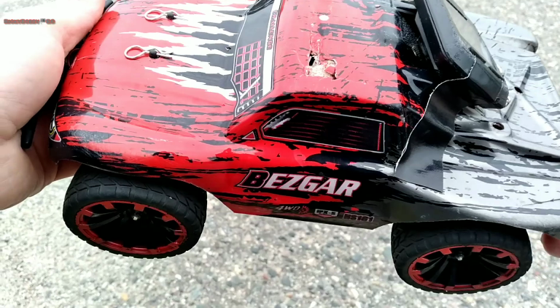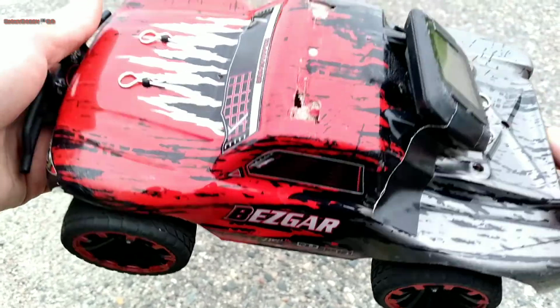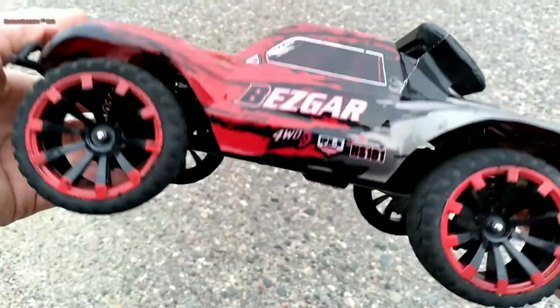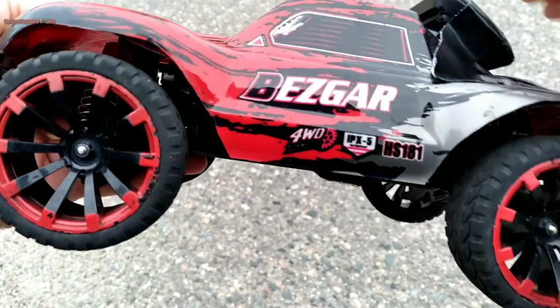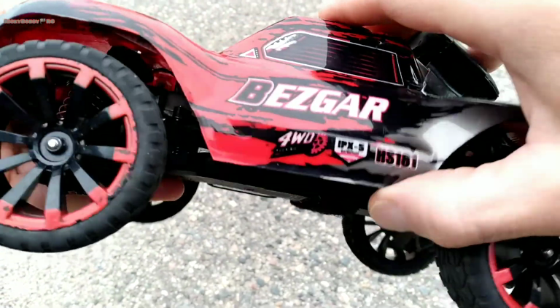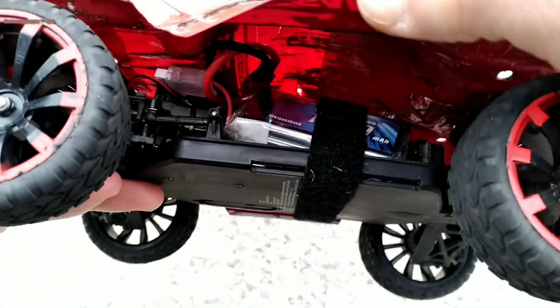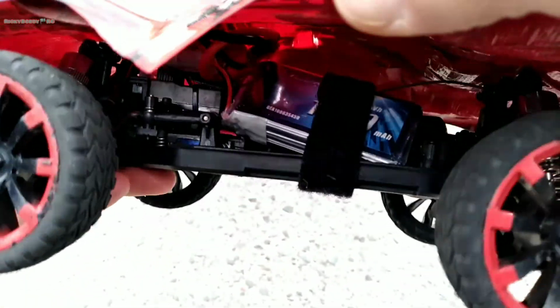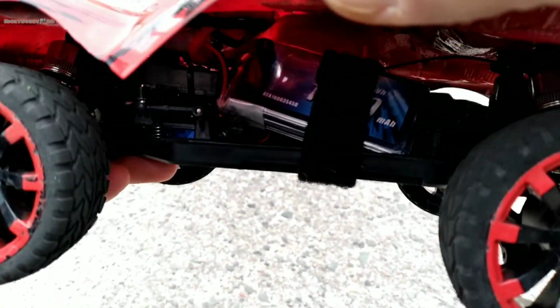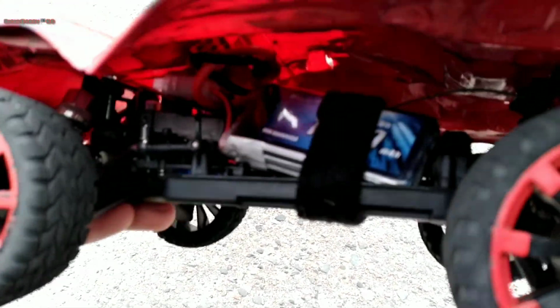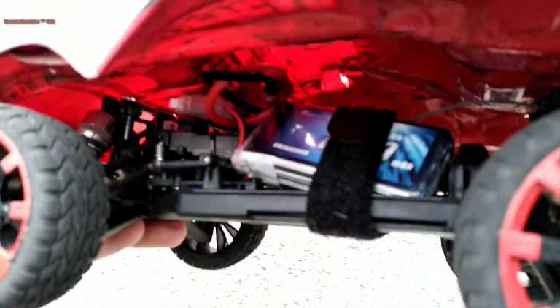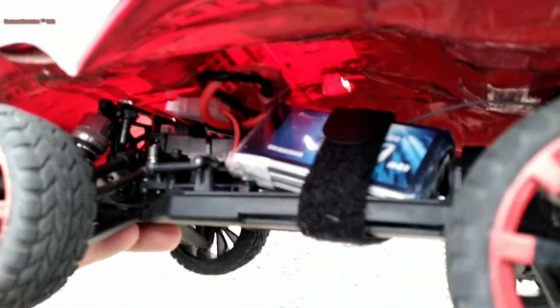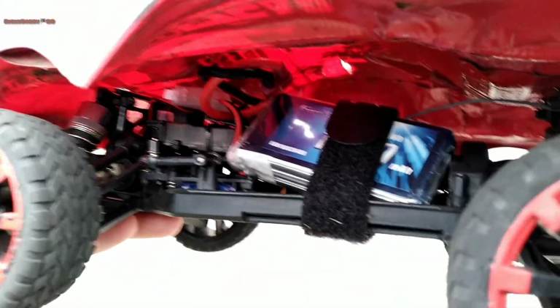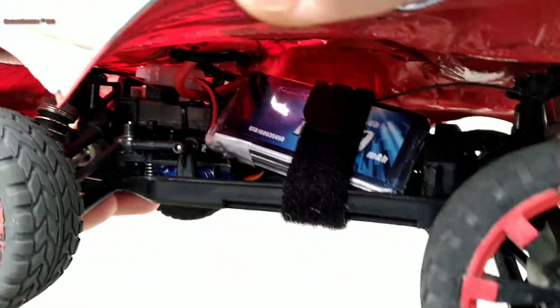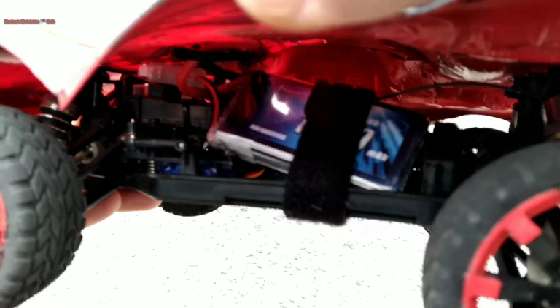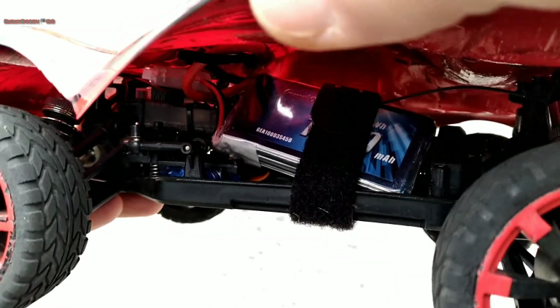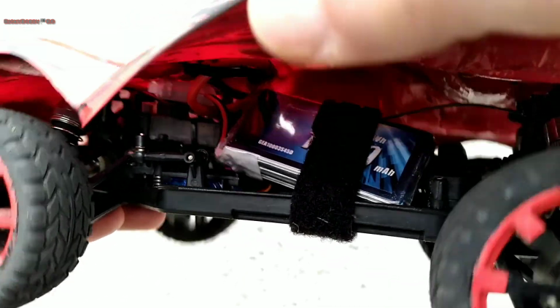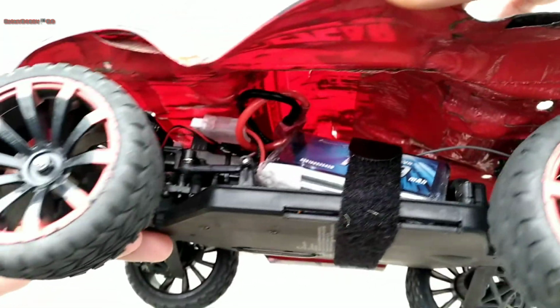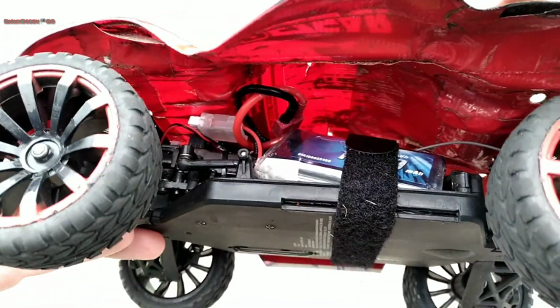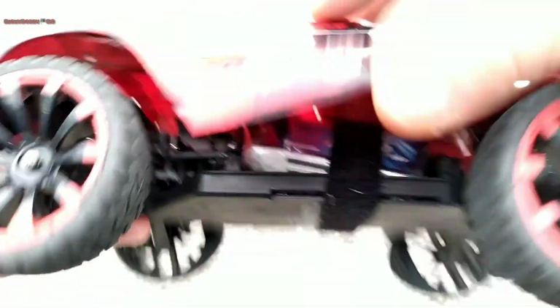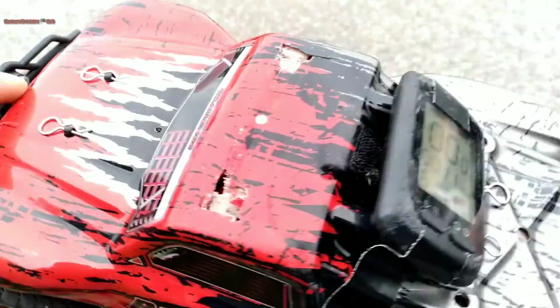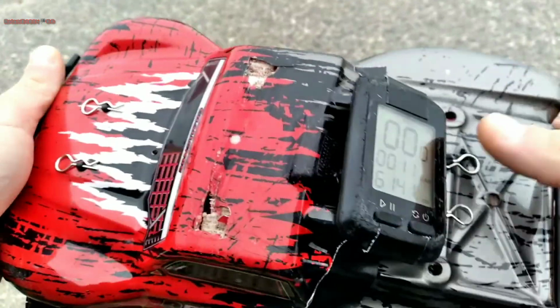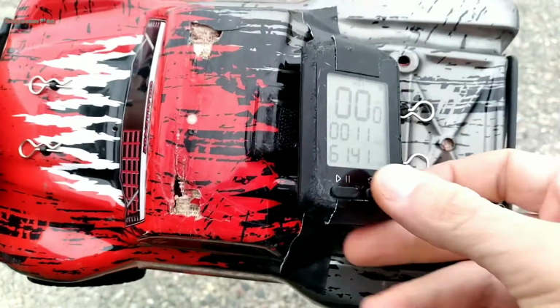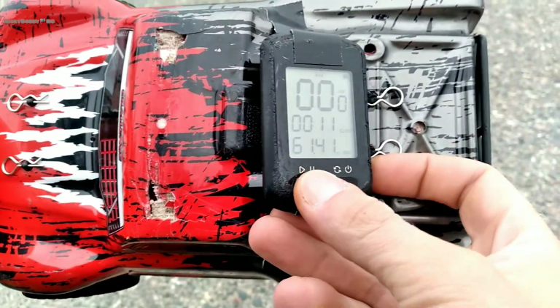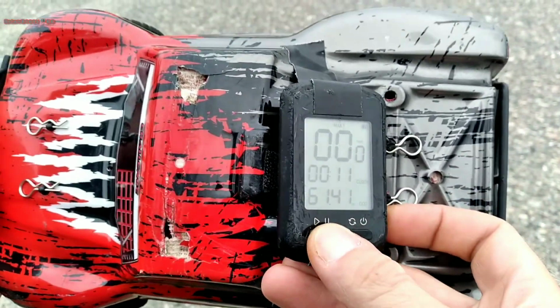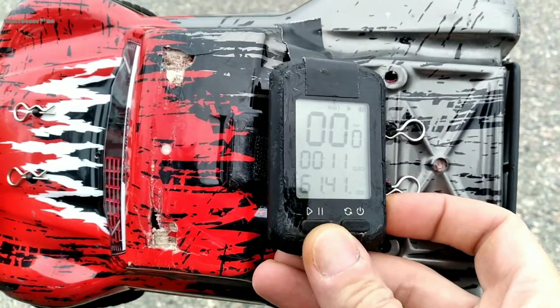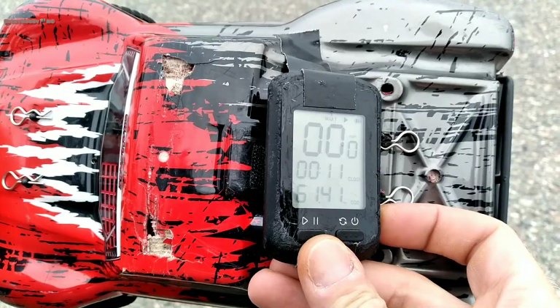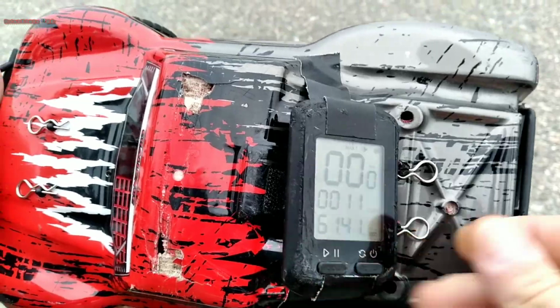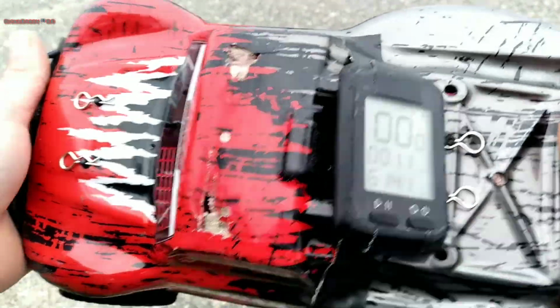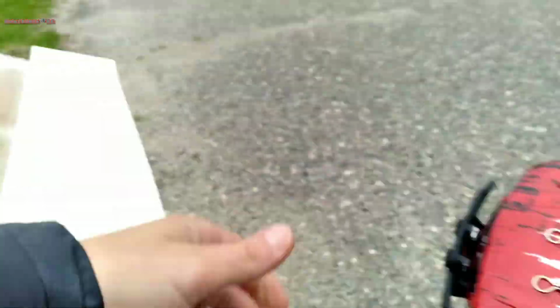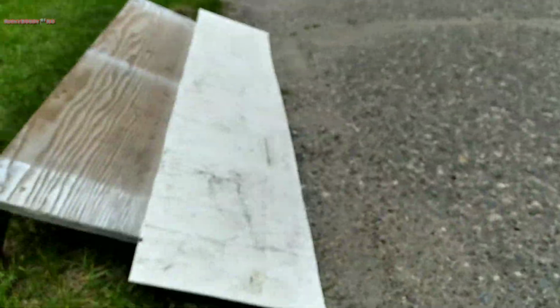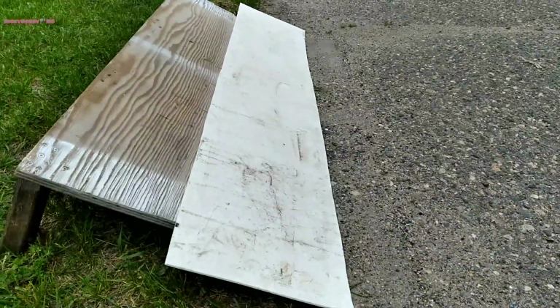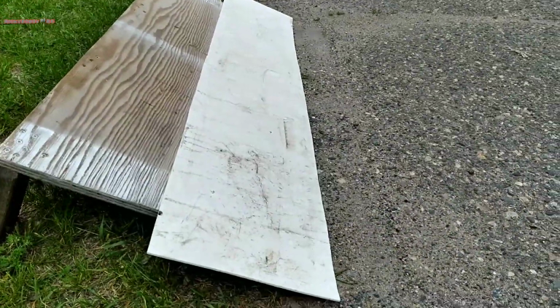It's only right. We do 3S. We got a Gen Z's 1000mA 45C 3S. Start, and hit some jumps too.